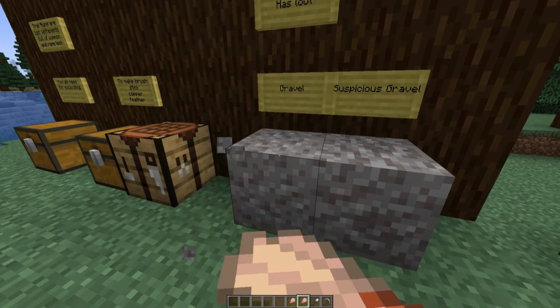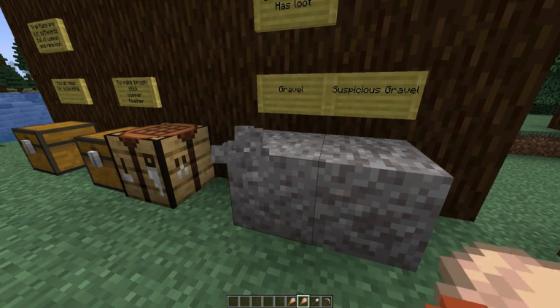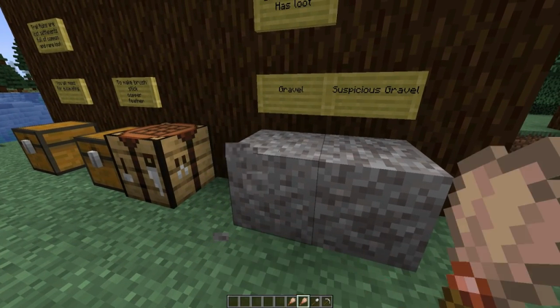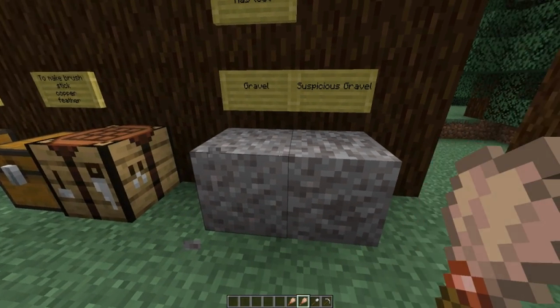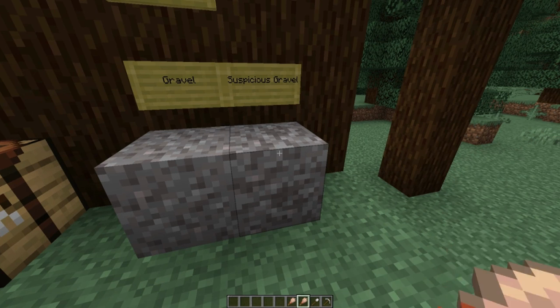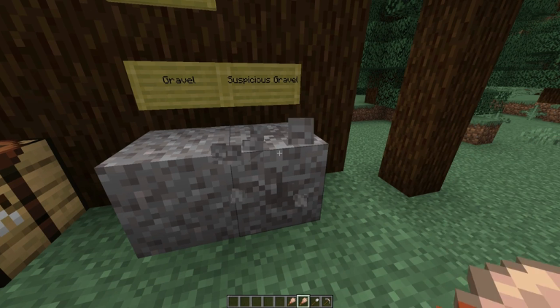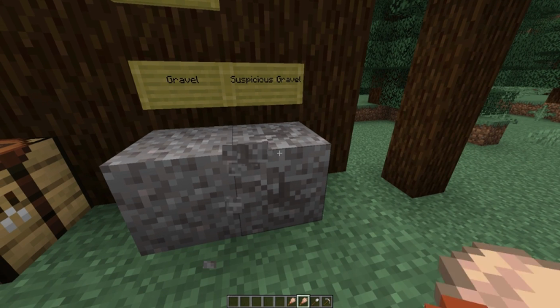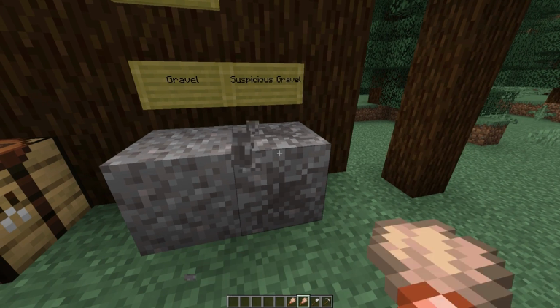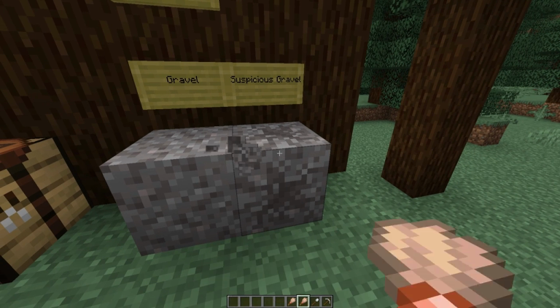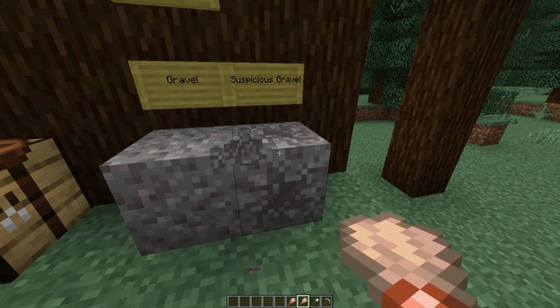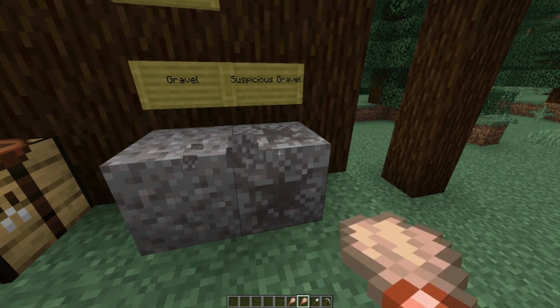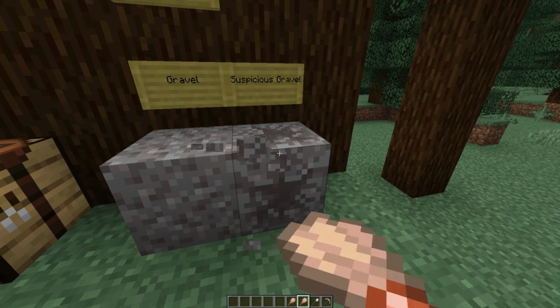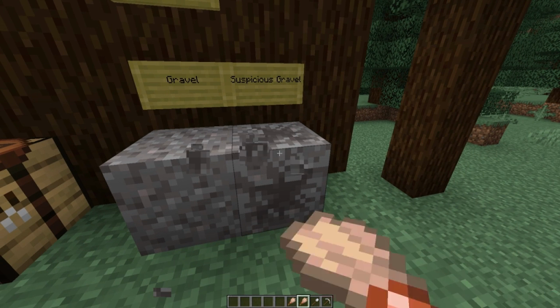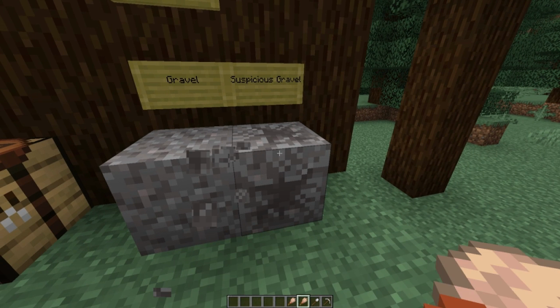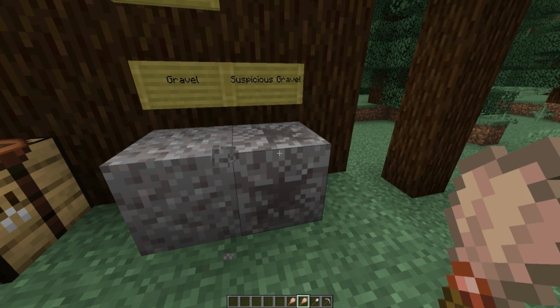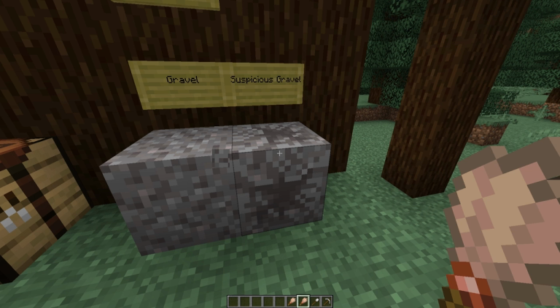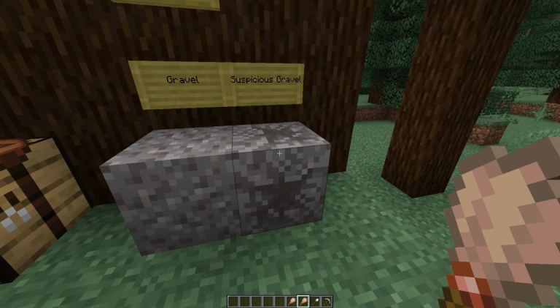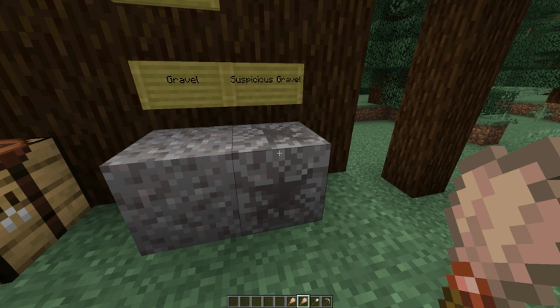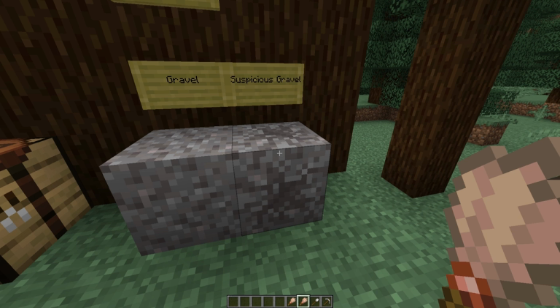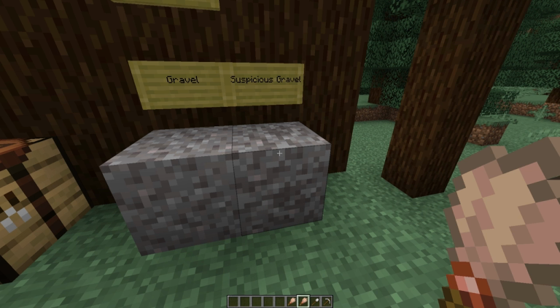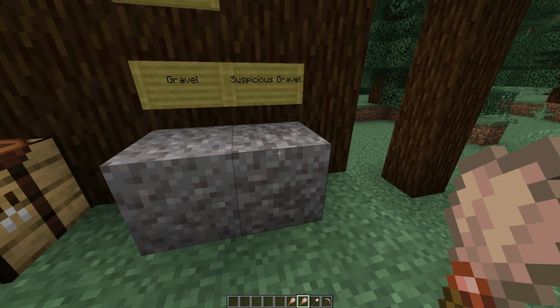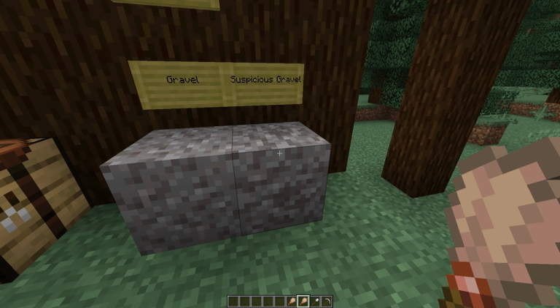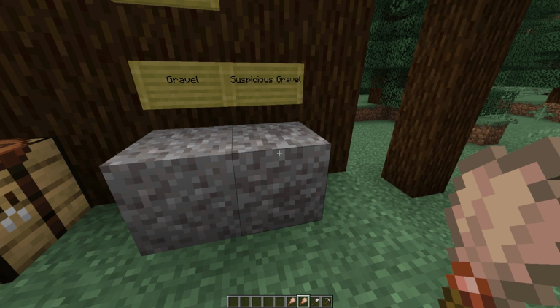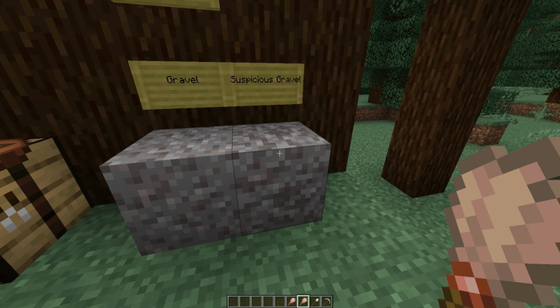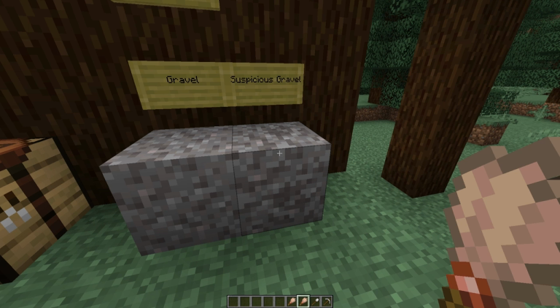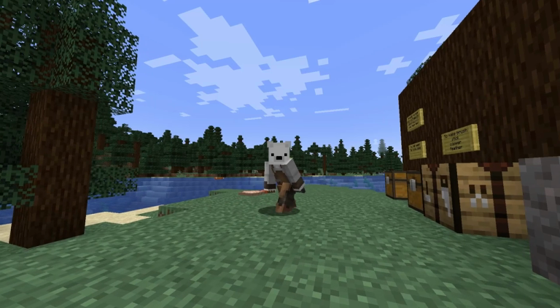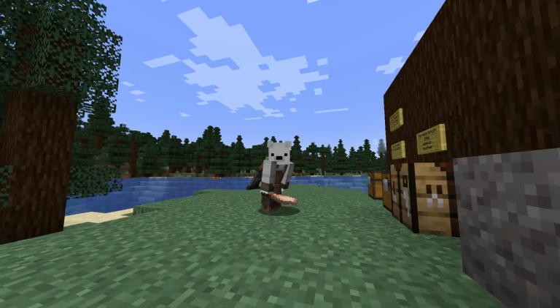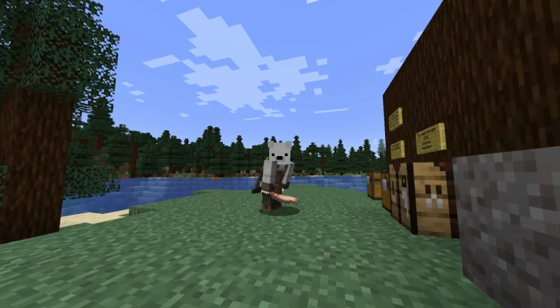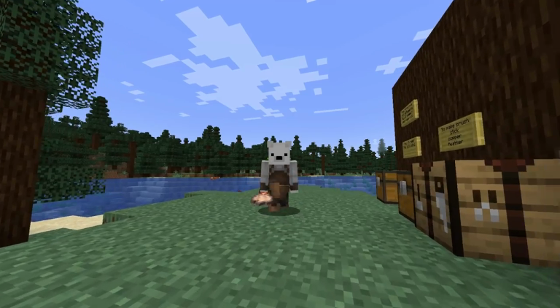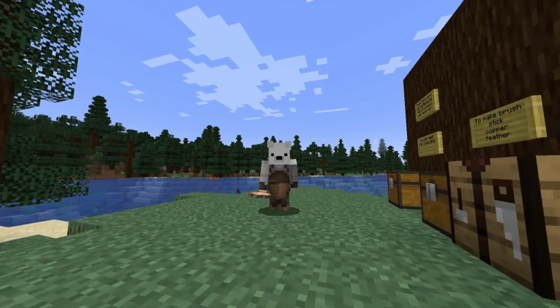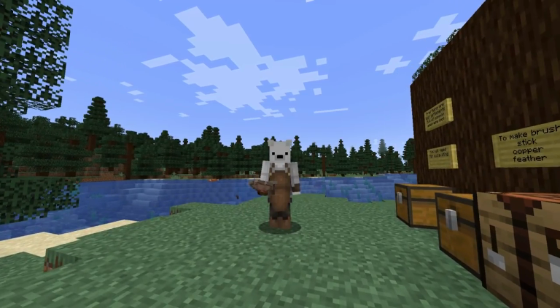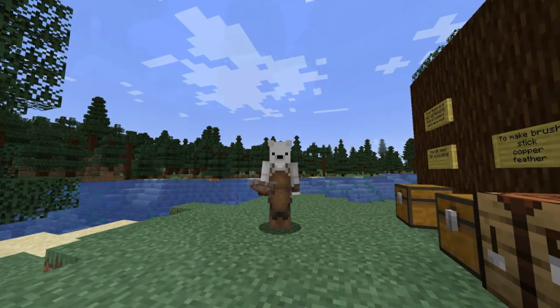Nothing happens when I use a brush on normal gravel, but with suspicious gravel I can slowly brush it like this, and if this was naturally generating suspicious gravel, by right-clicking and brushing it, an item will appear out of it. But let's head over to a trail ruin that's near this location and have a look.